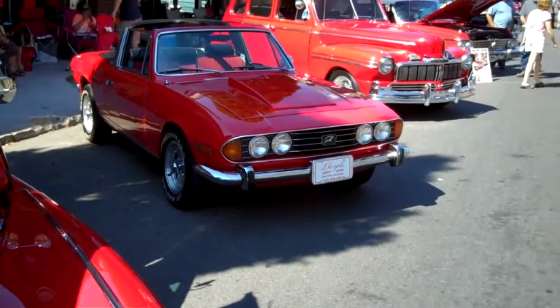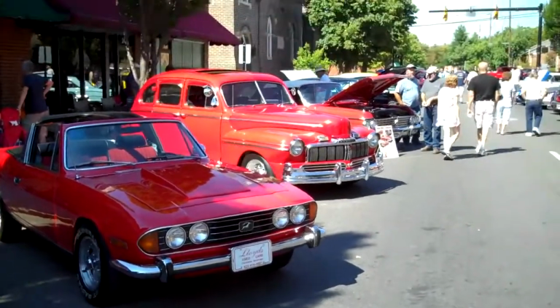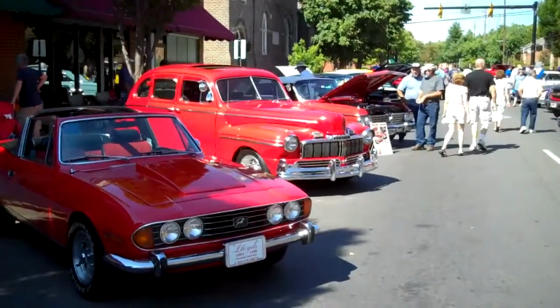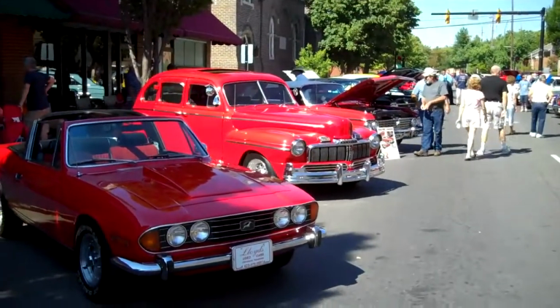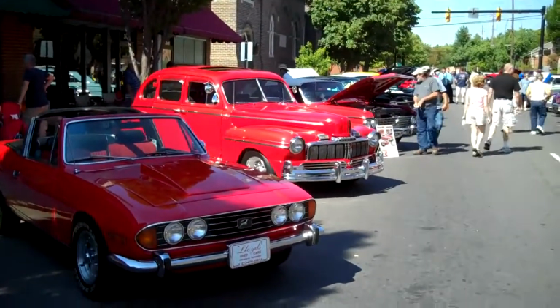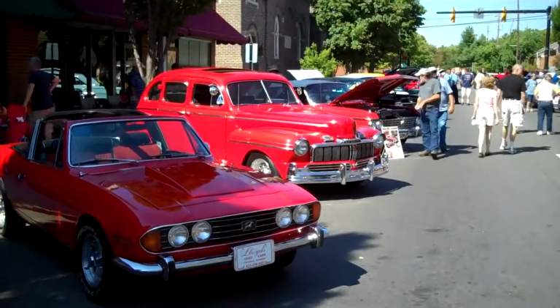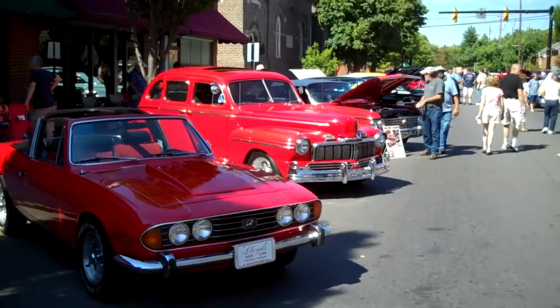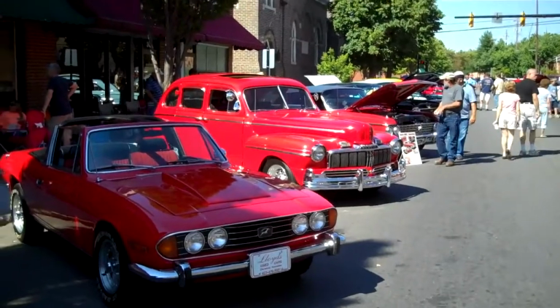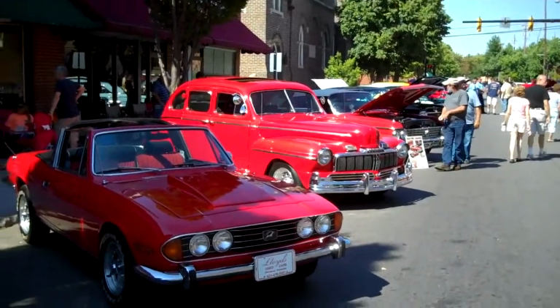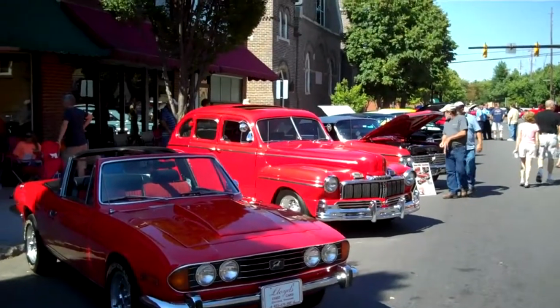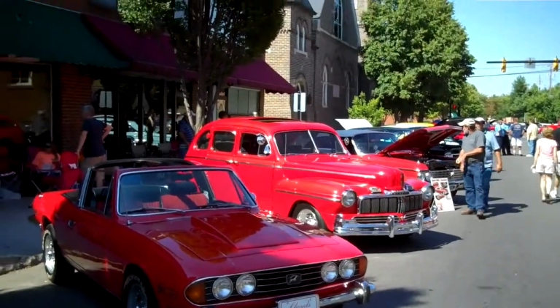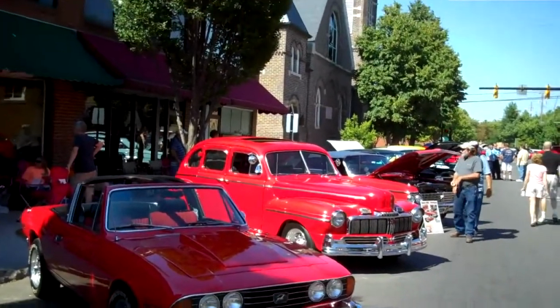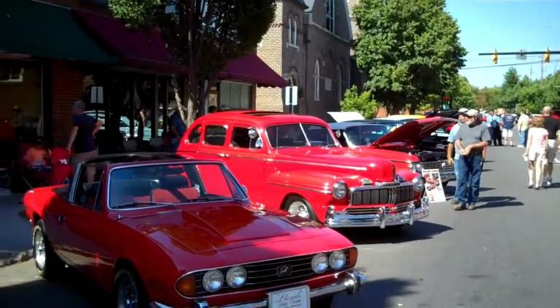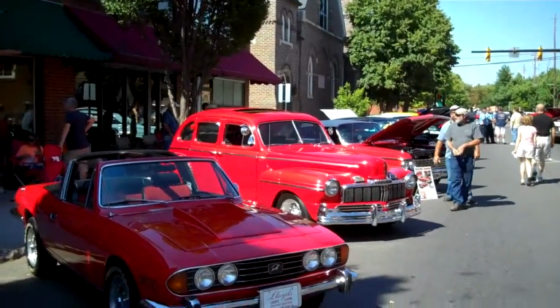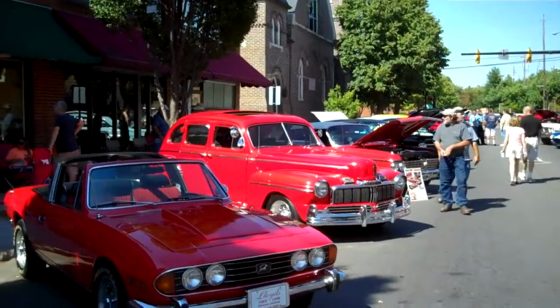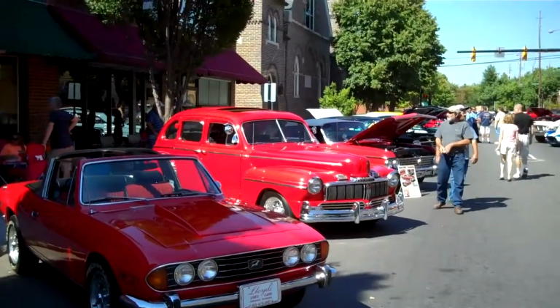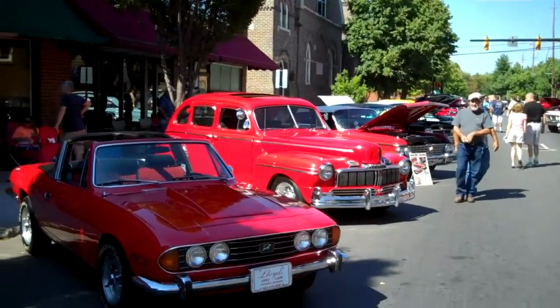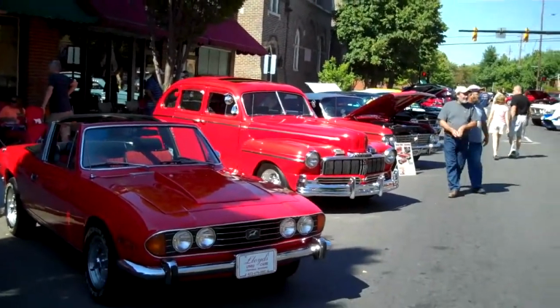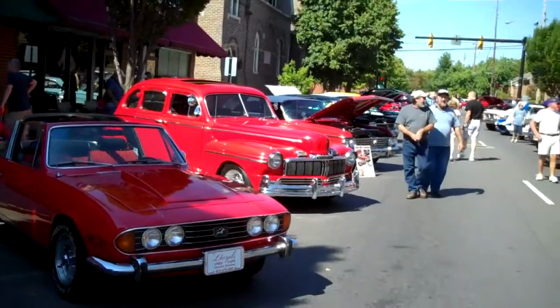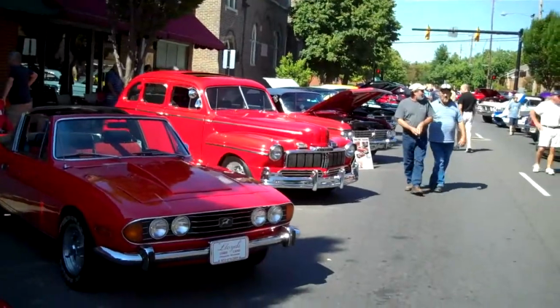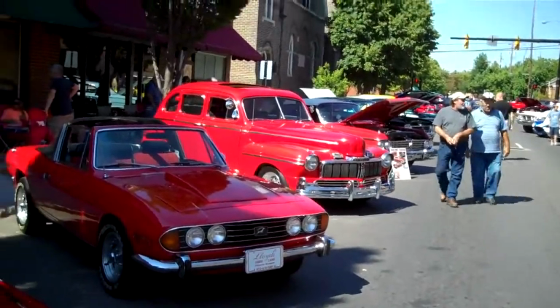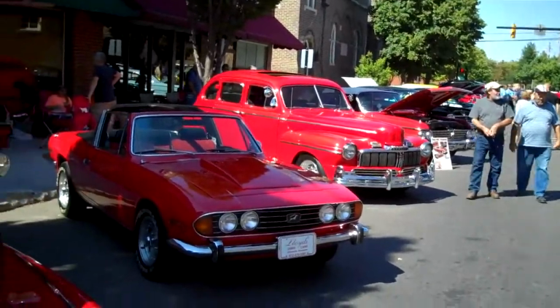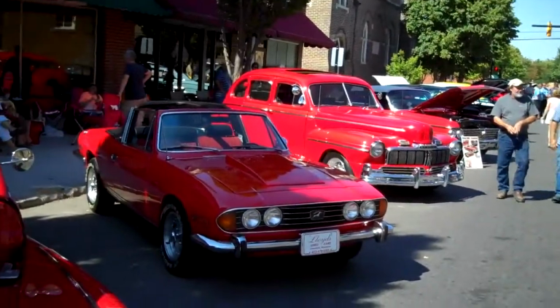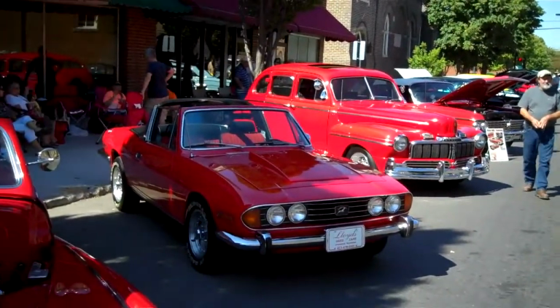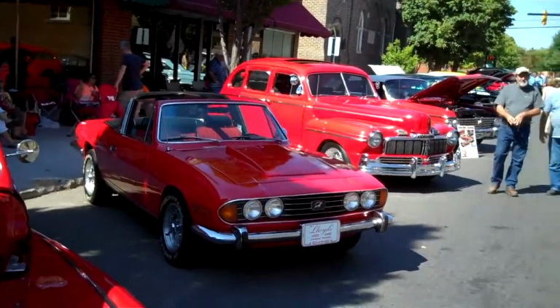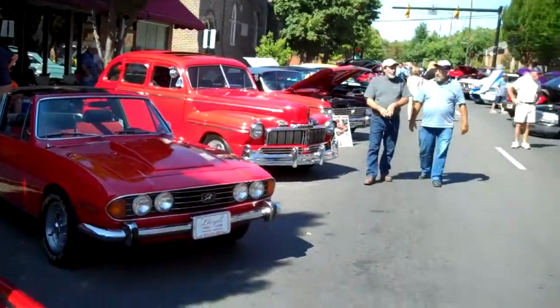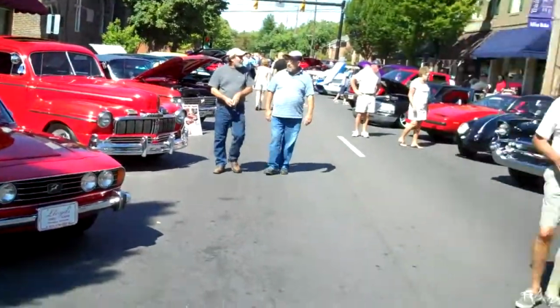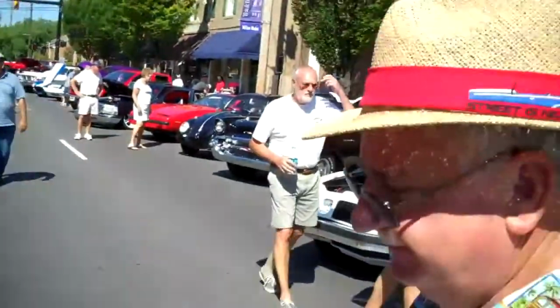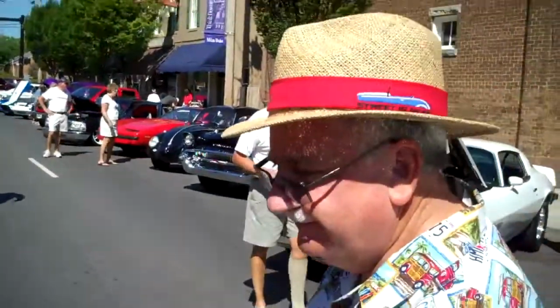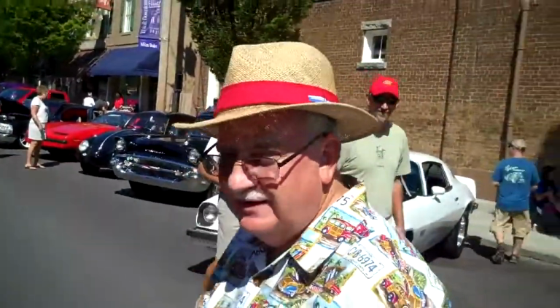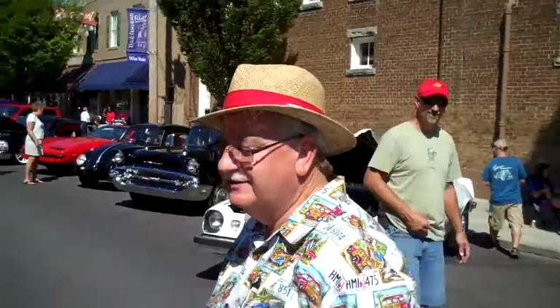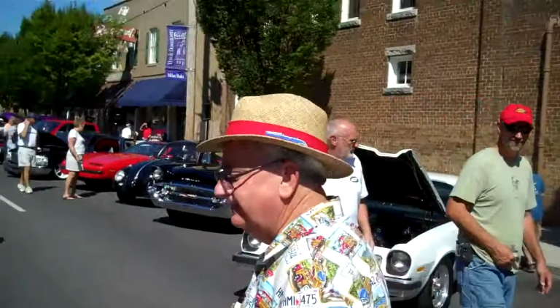Might have to ask you about that. And that Mercury's yours too? Yeah, I've had it about 37 years. I didn't know they came with sunroofs back then. I put it in there — it's got a Lincoln interior. Well, let me go so we can figure out what else you got, brother. I sure appreciate it. Thank you.